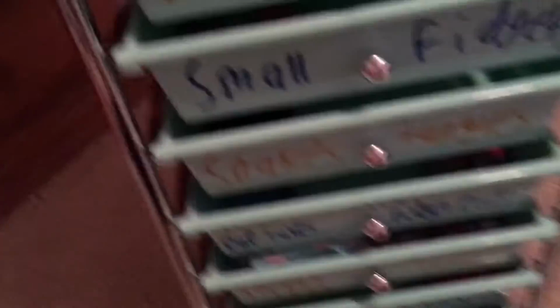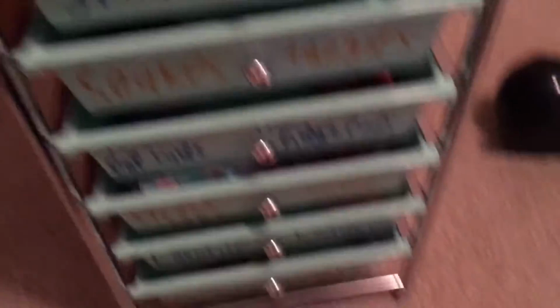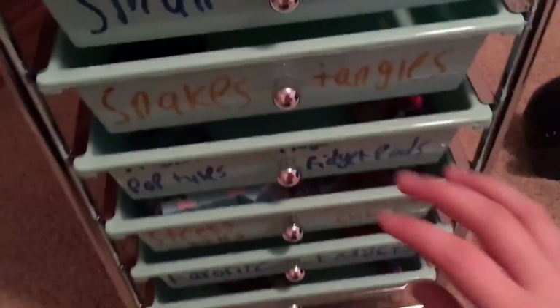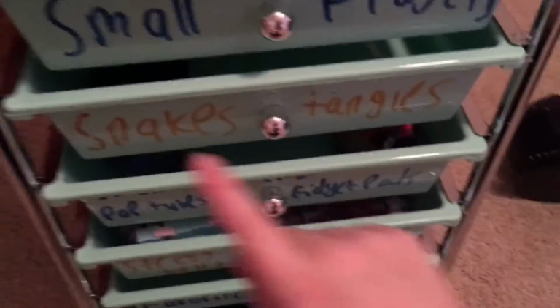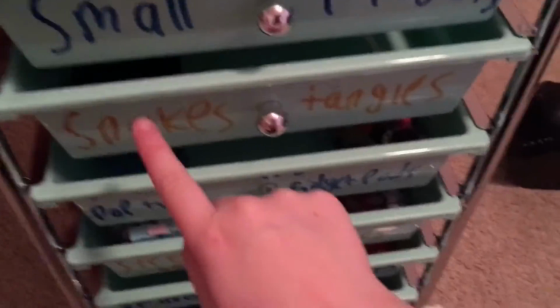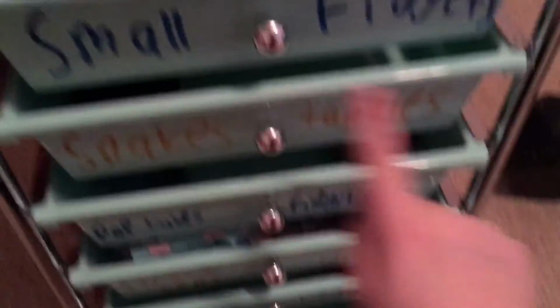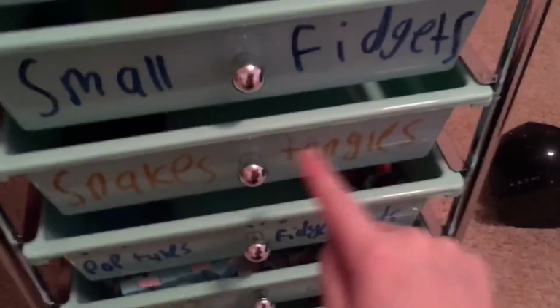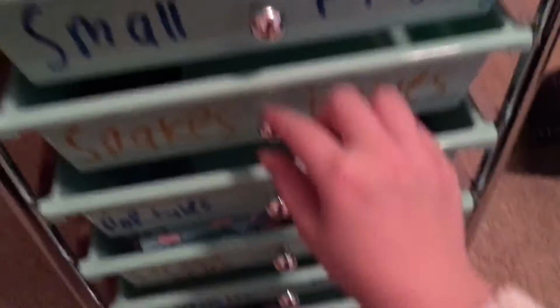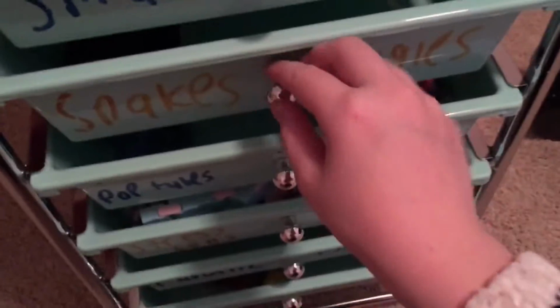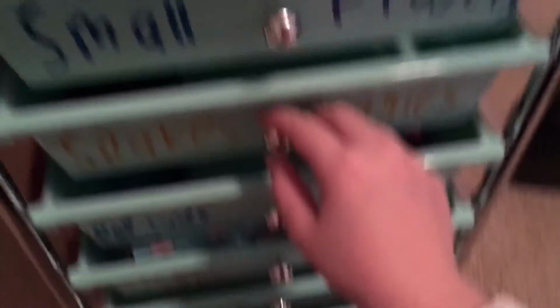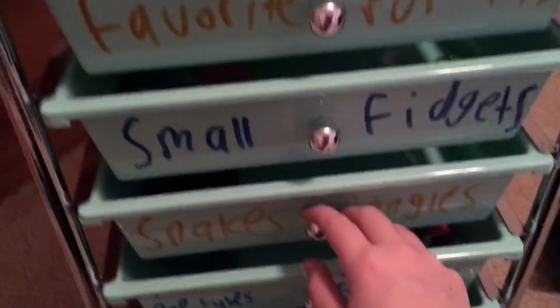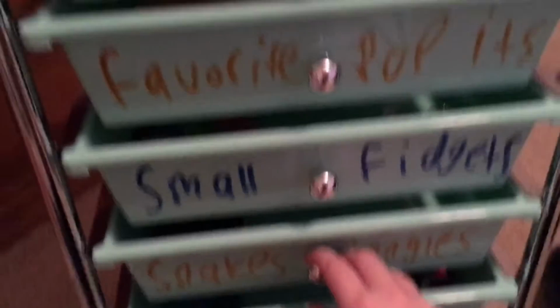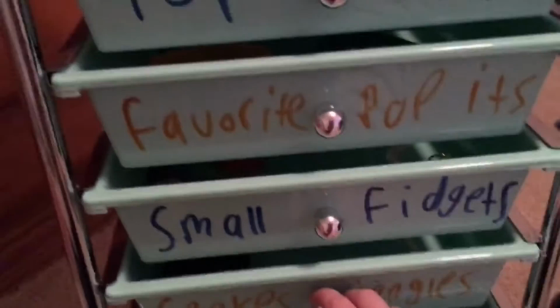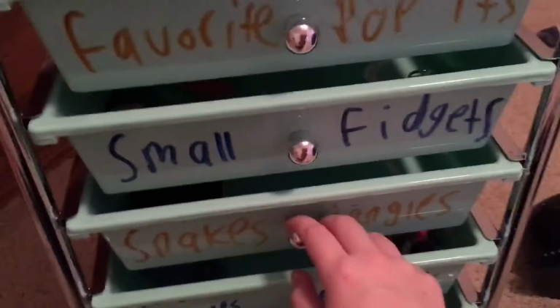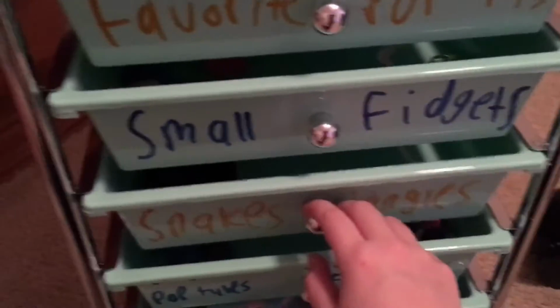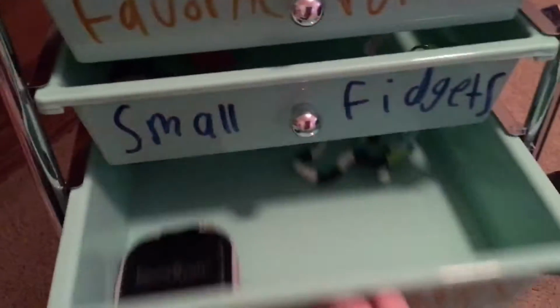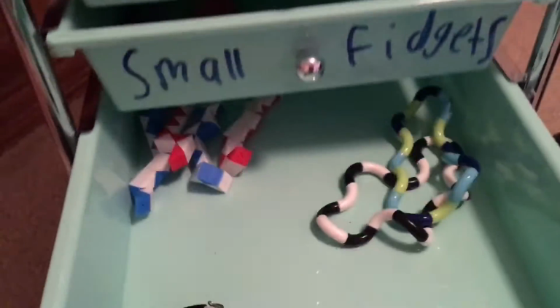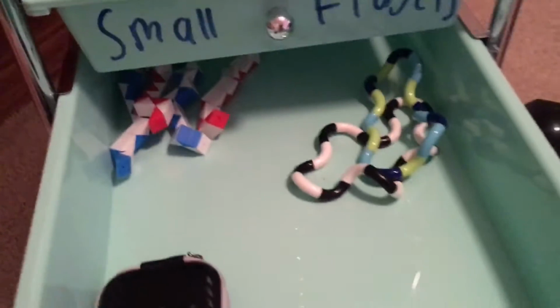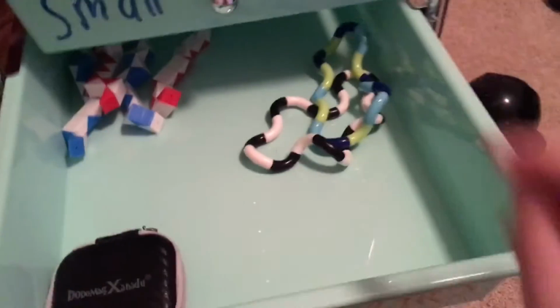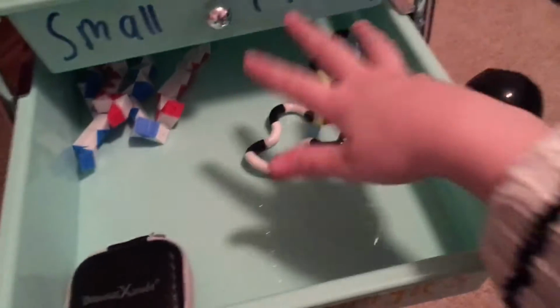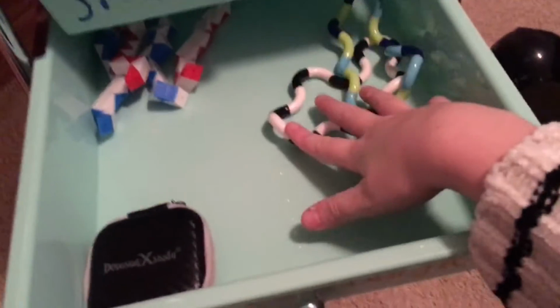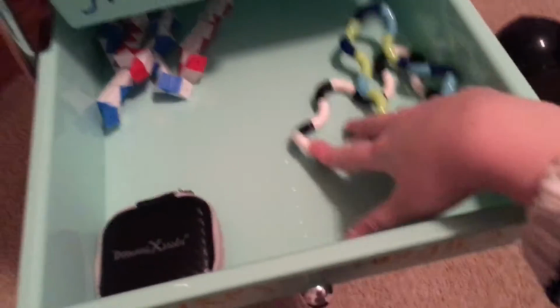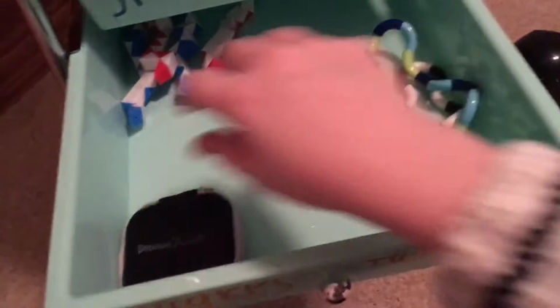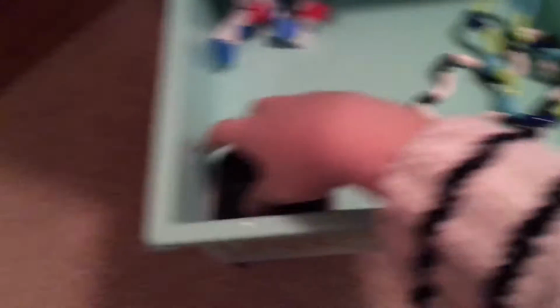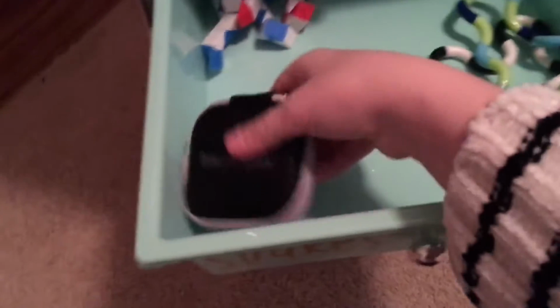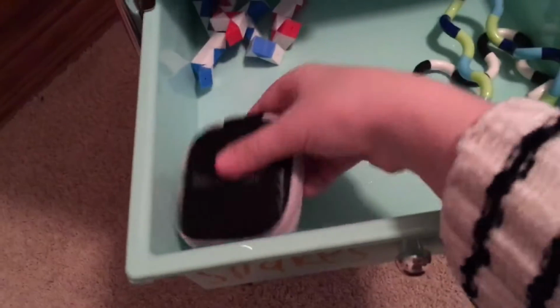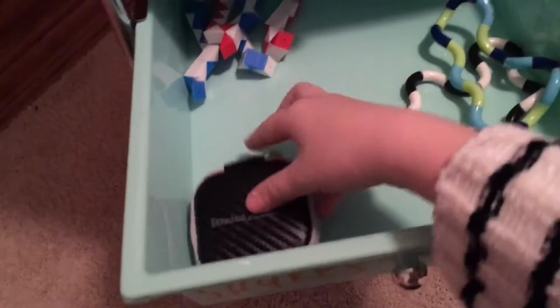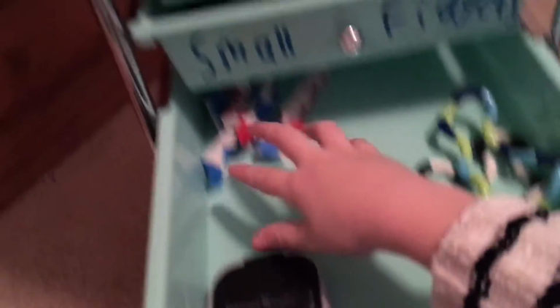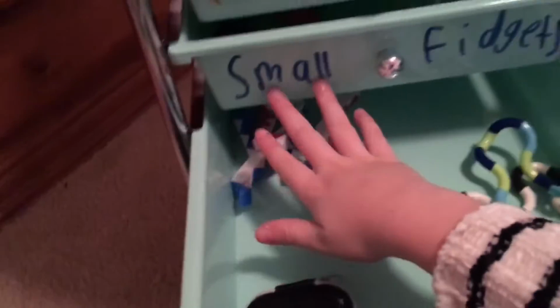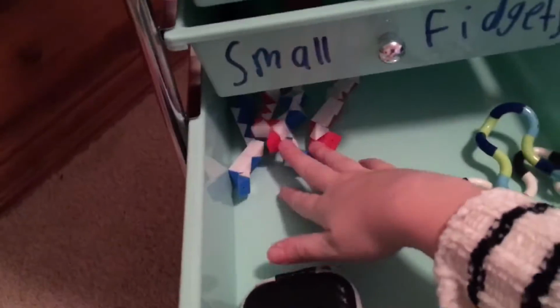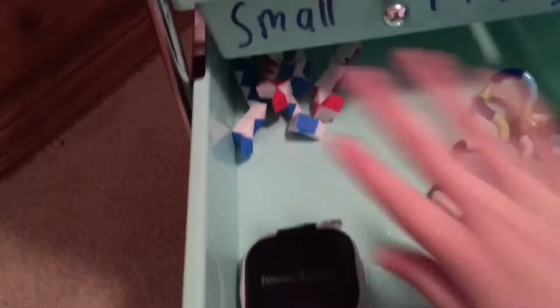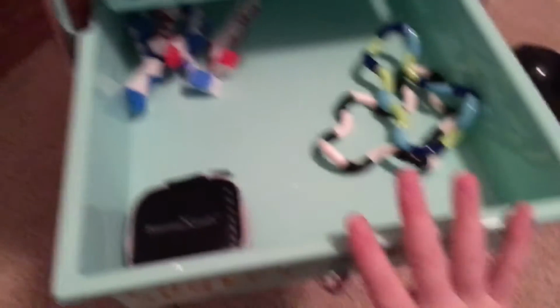And then we have snakes and tangles. Oh sorry, I skipped that drawer when I did the tangles. So my tangles, my magnetic thing, and my snakes.